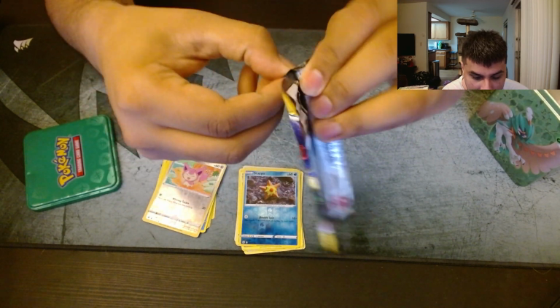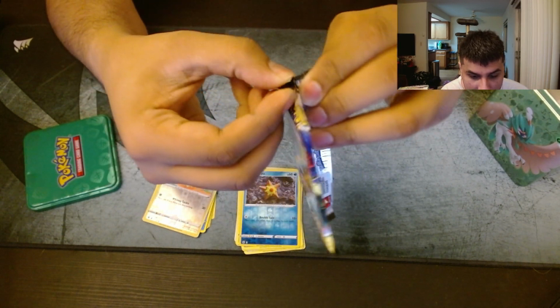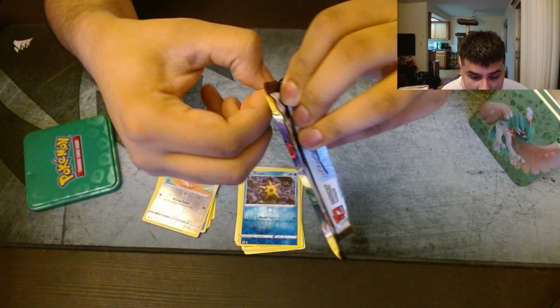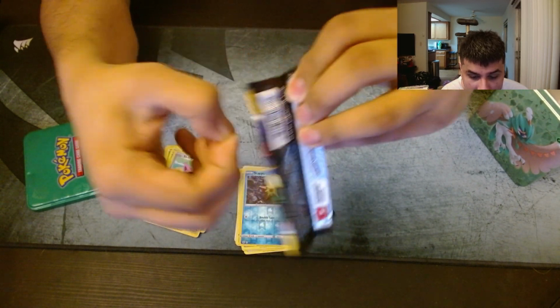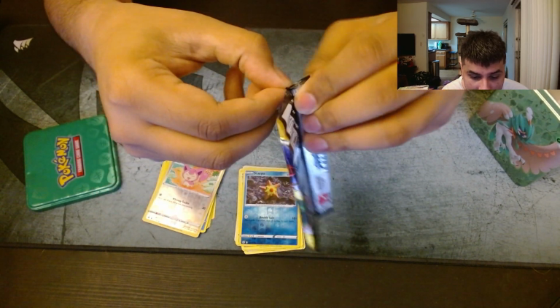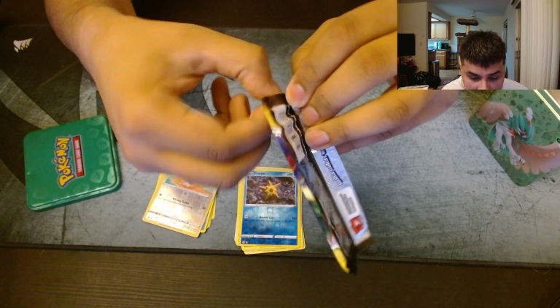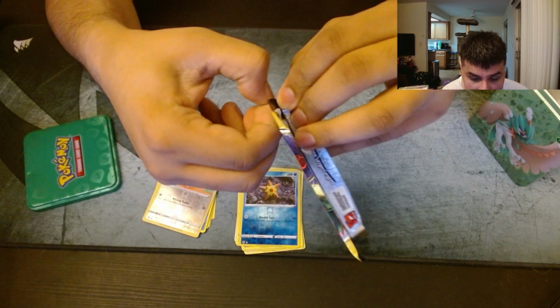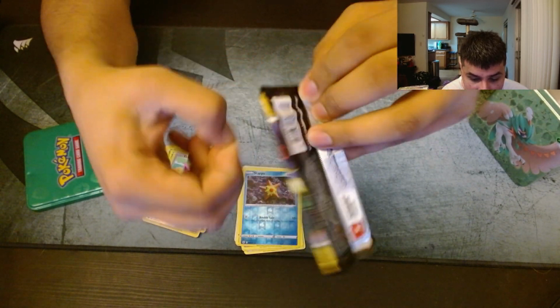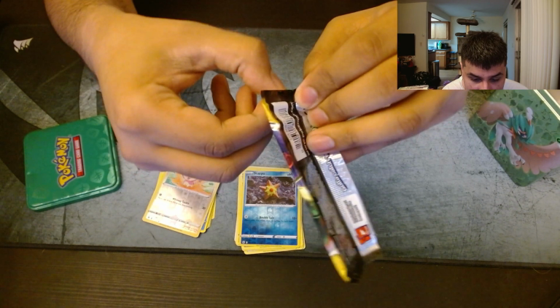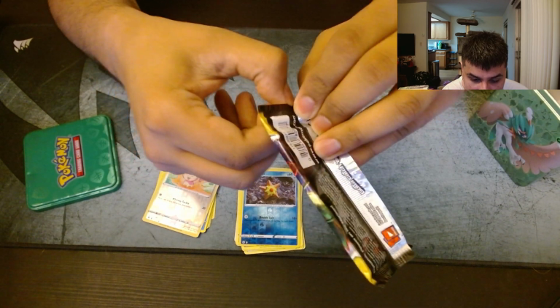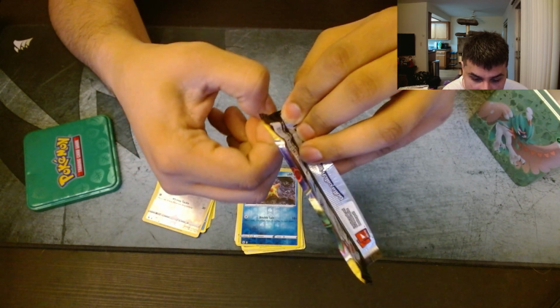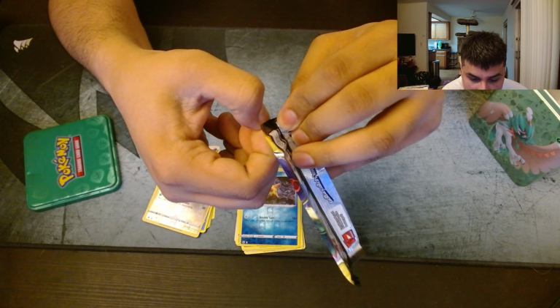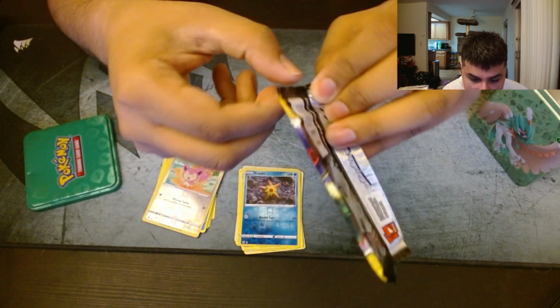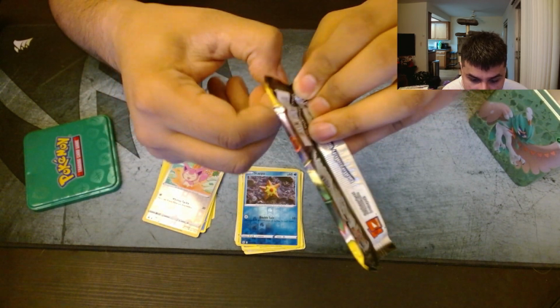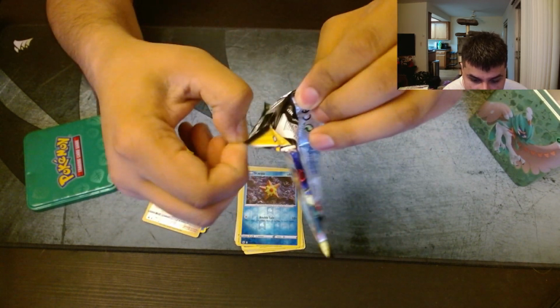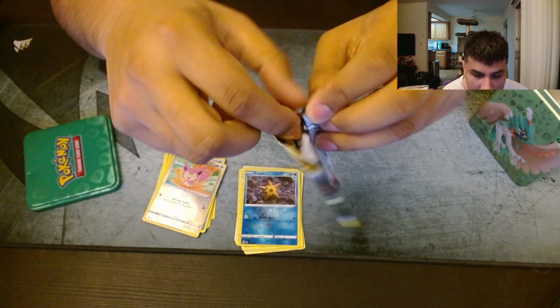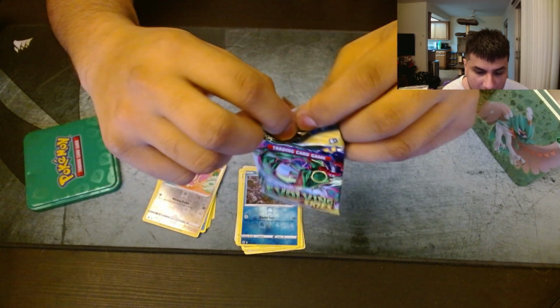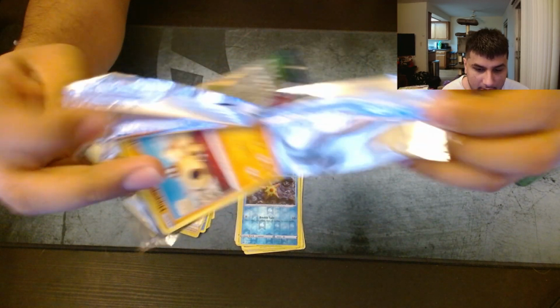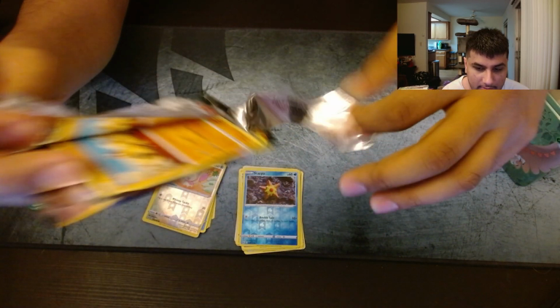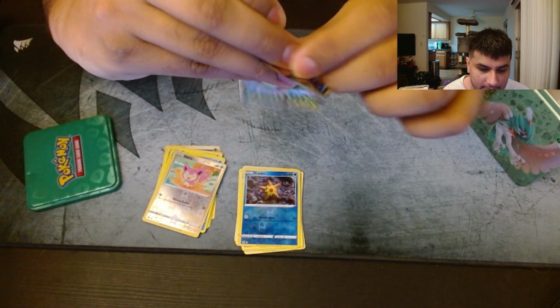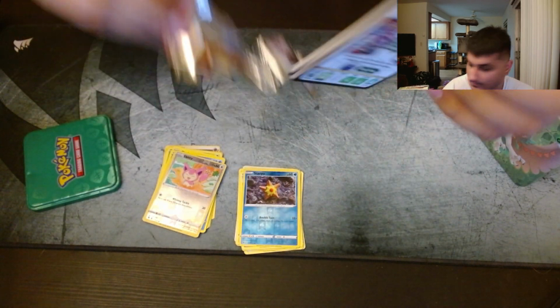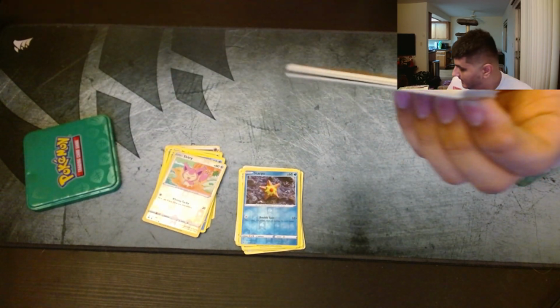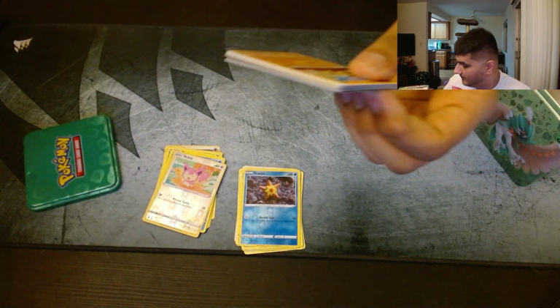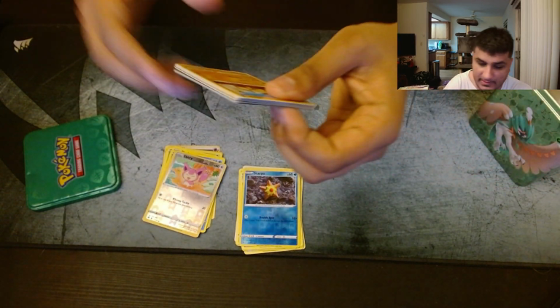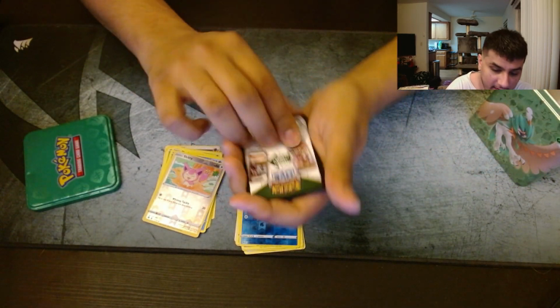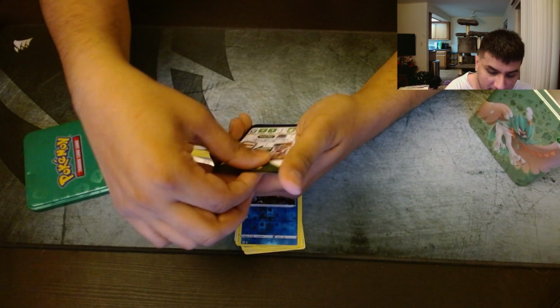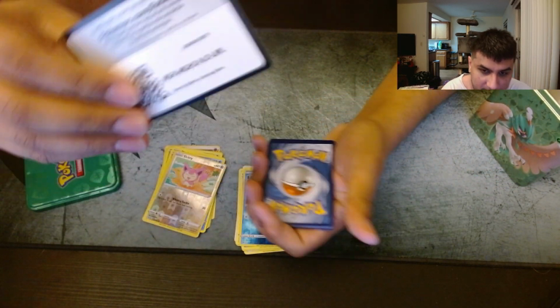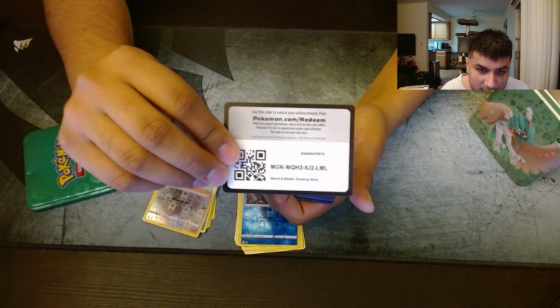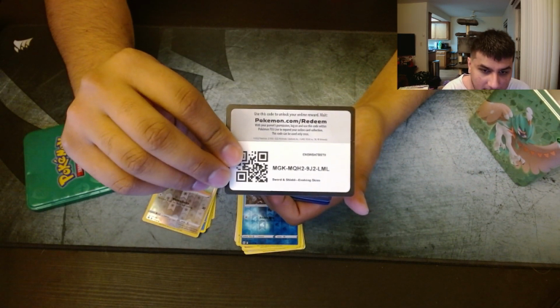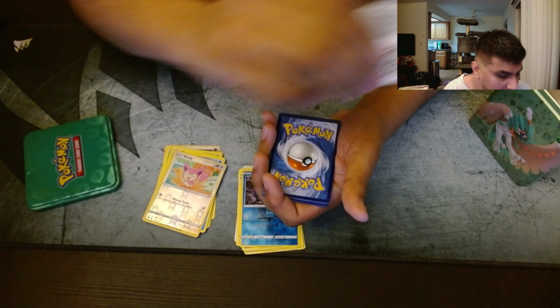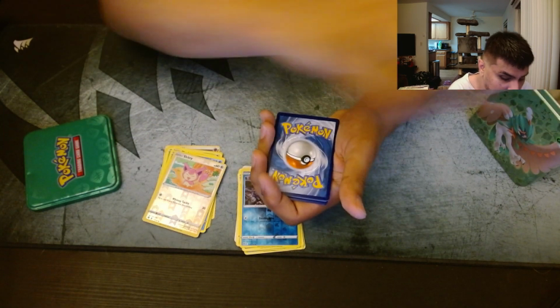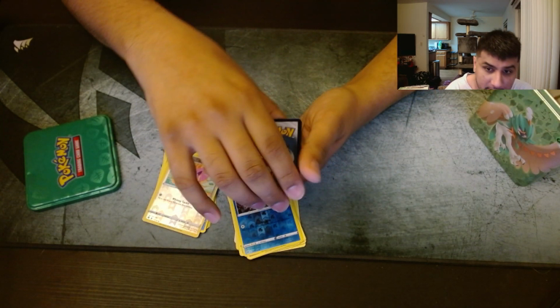So far, this Costco triple tin pack is not worth the money. Have you guys ever tried these ones before? I tried getting cards from Costco and a rare pull is pretty good — comment down below. If they were bad, tell me what you didn't get.